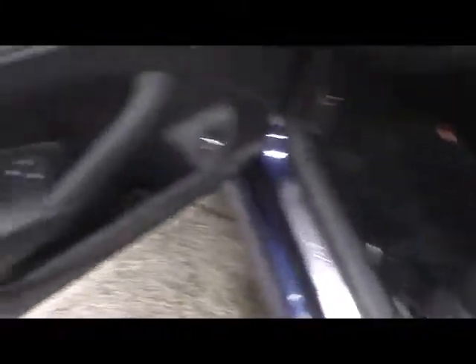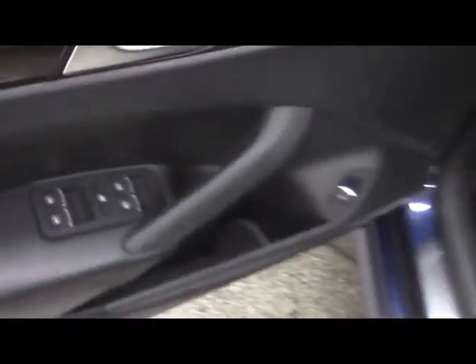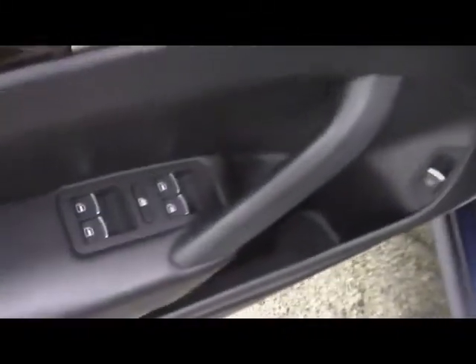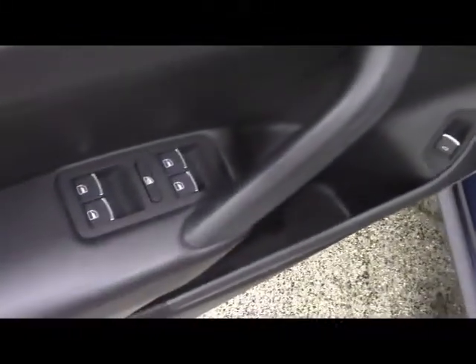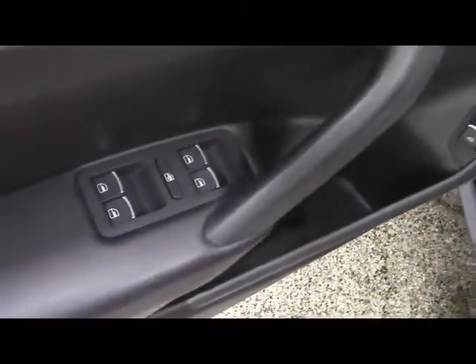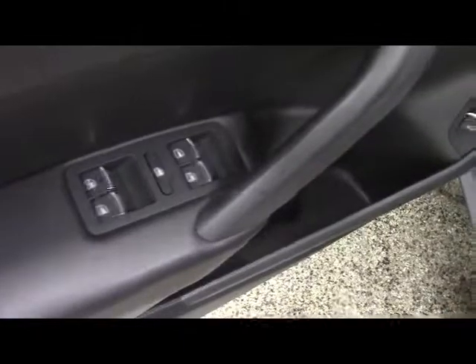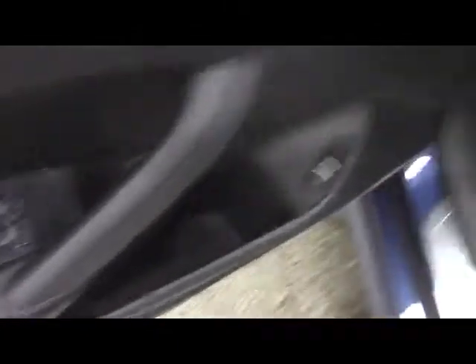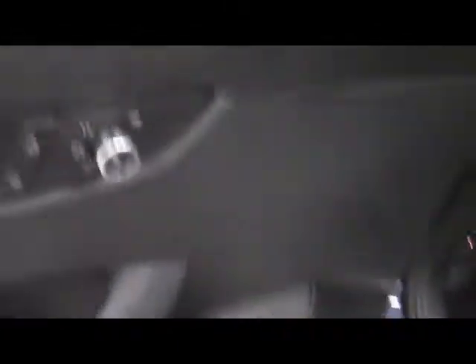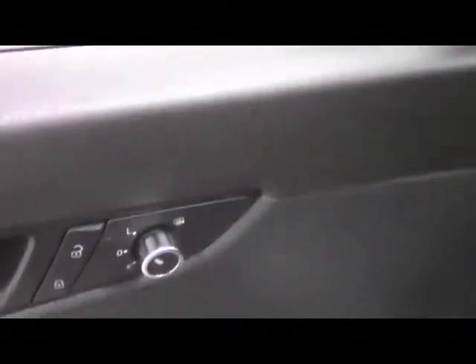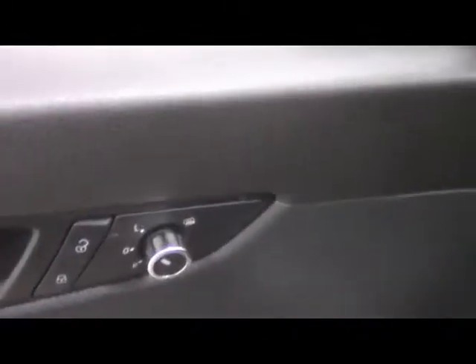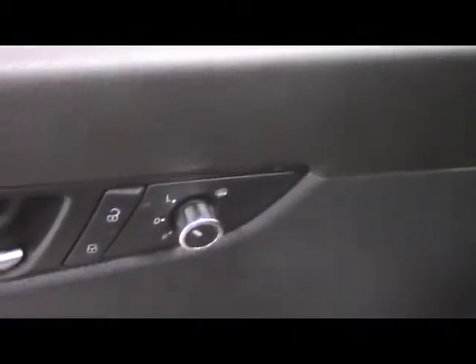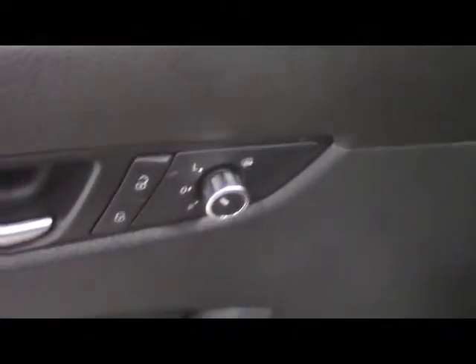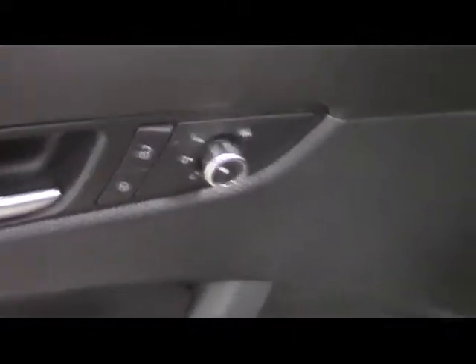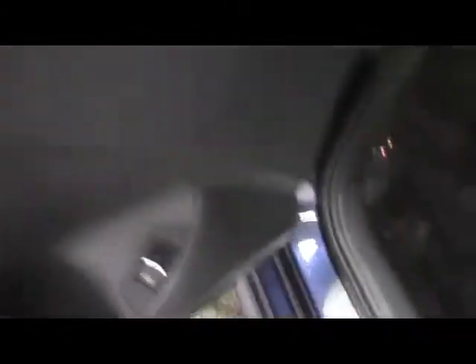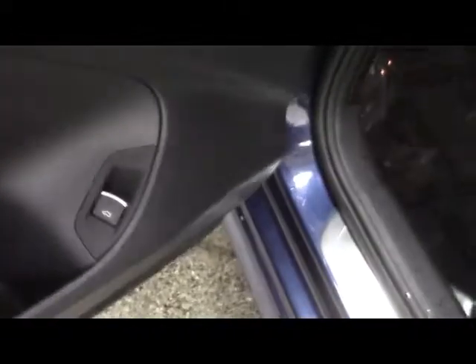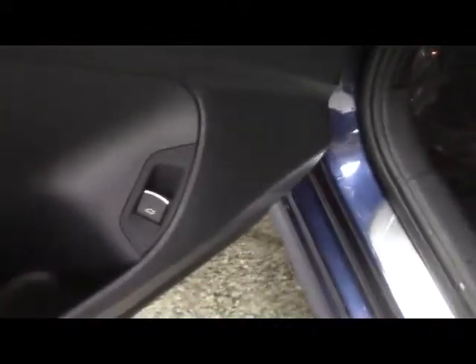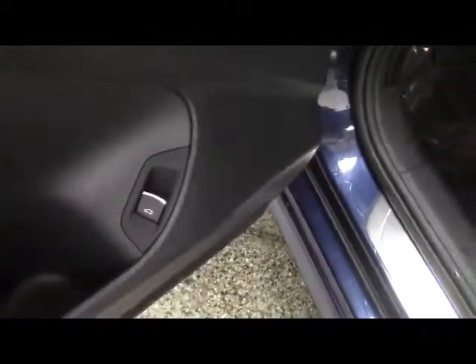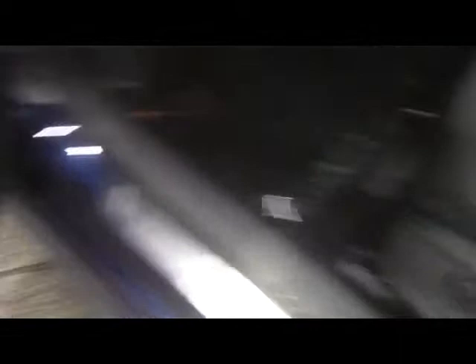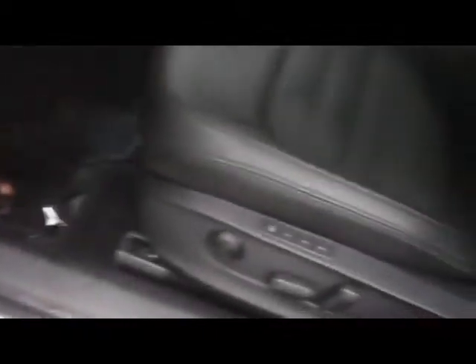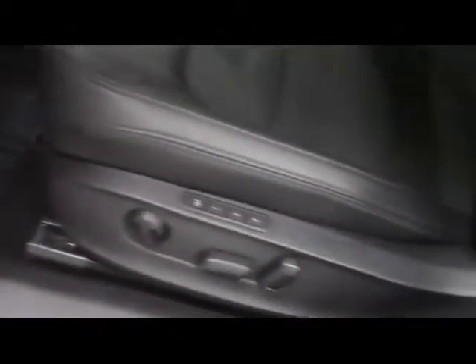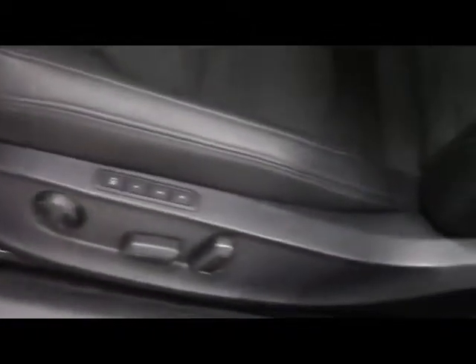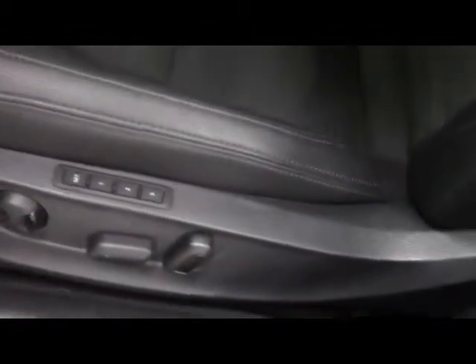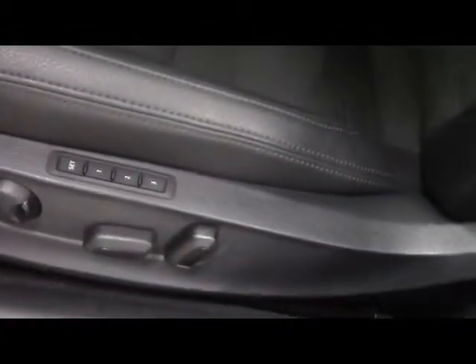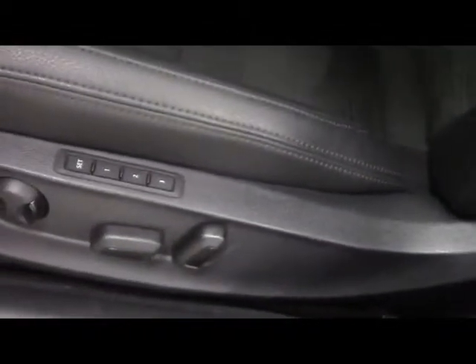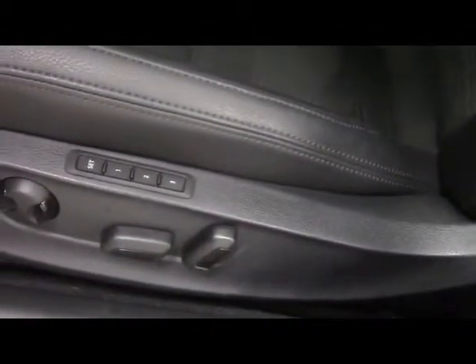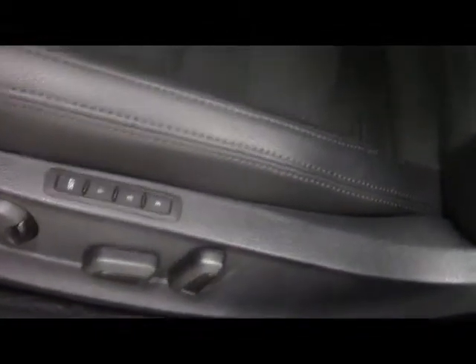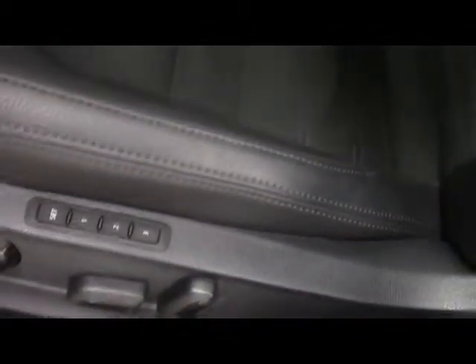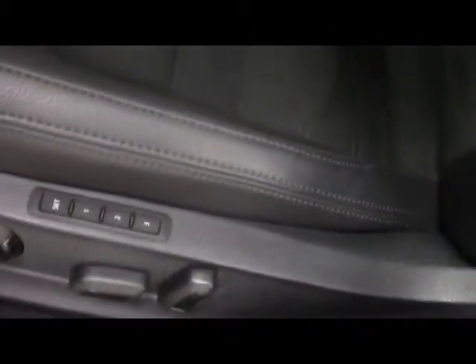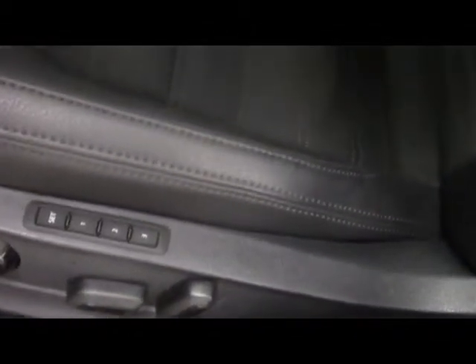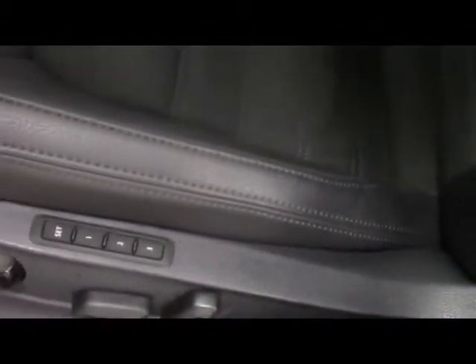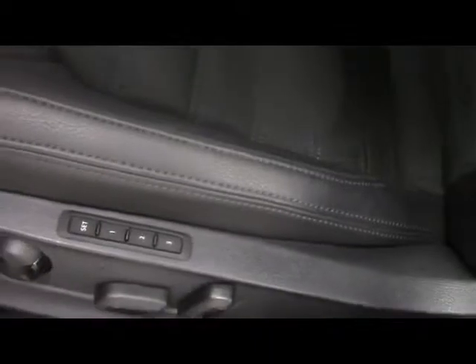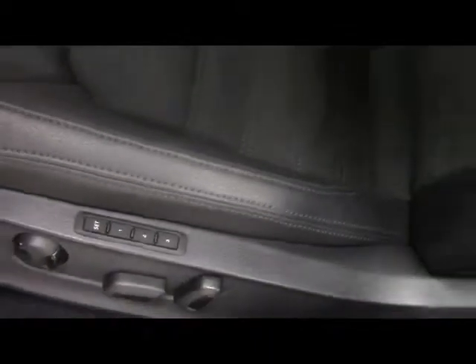On the driver's door, we have mirror, lock, and side mirror control. We have a trunk release. On the driver's seat, we have power controls and three position driver memory.